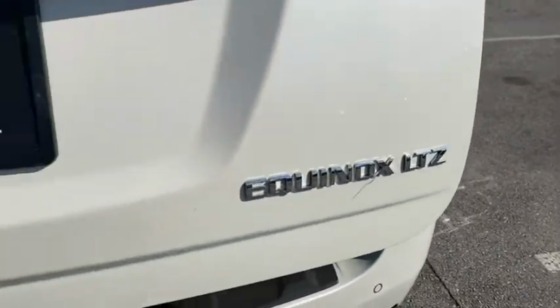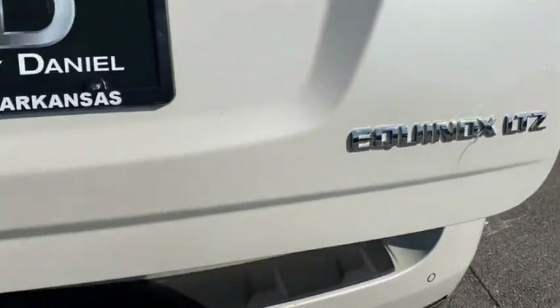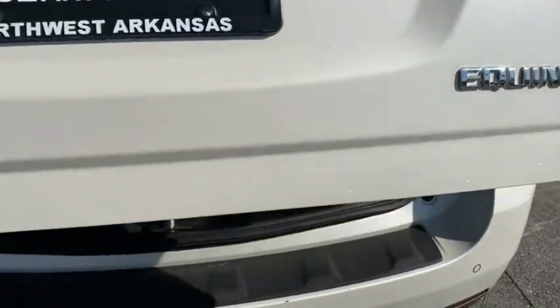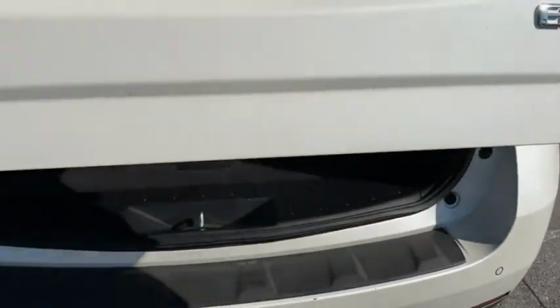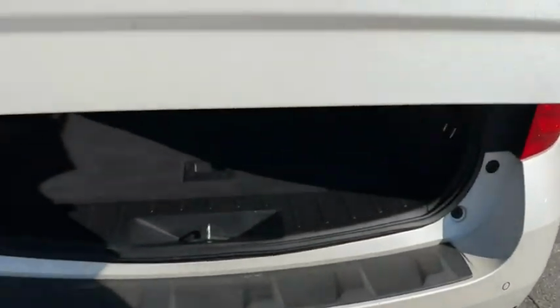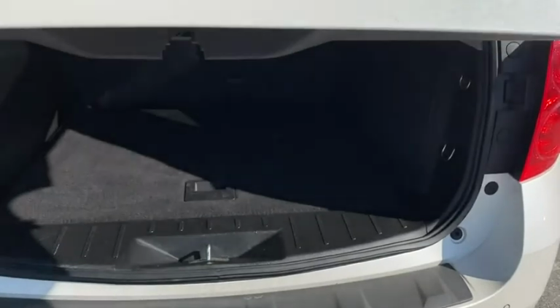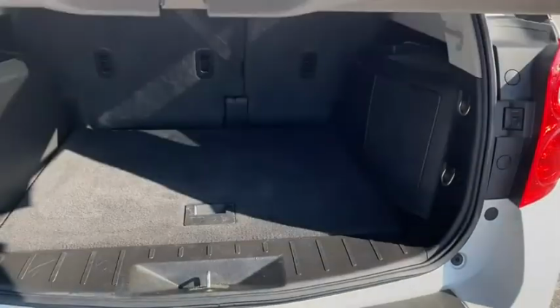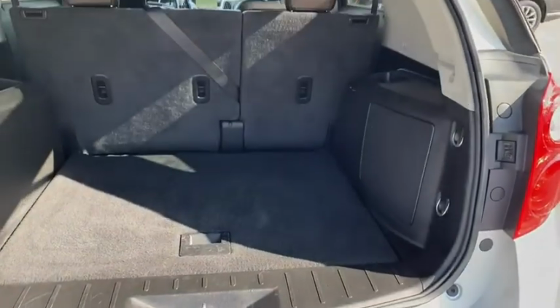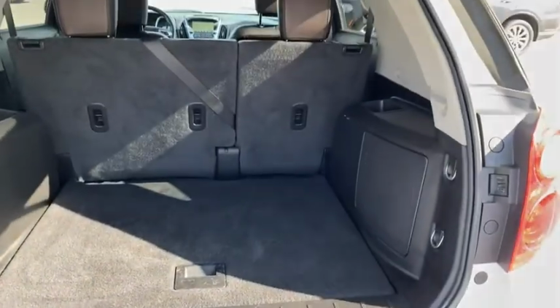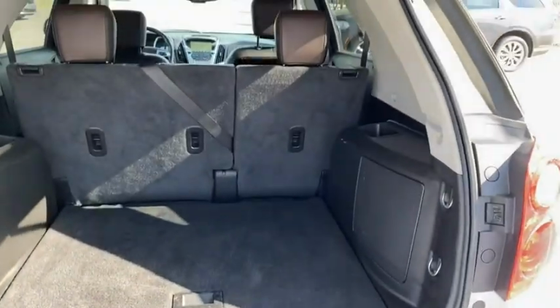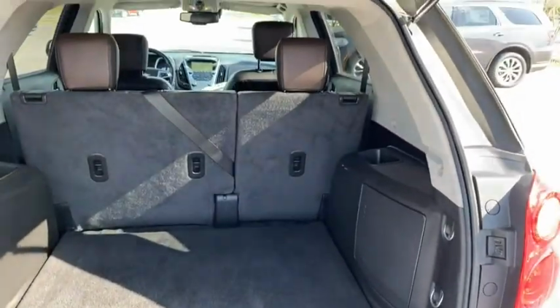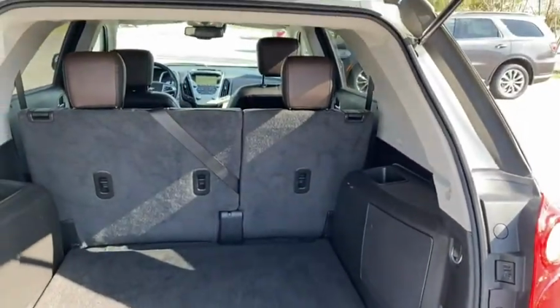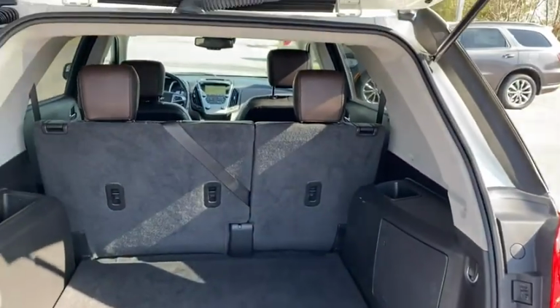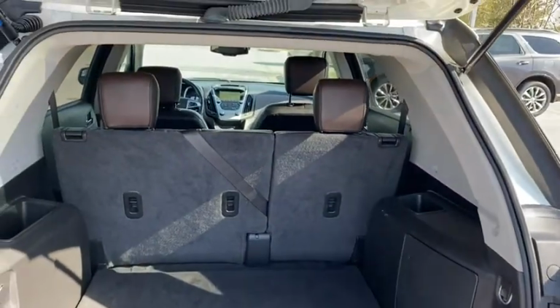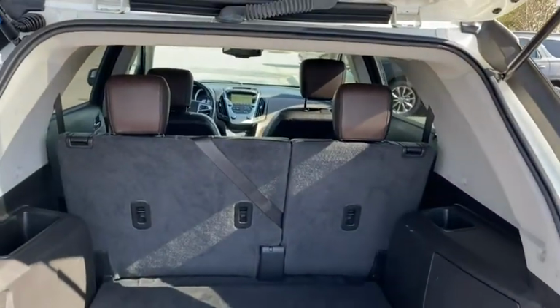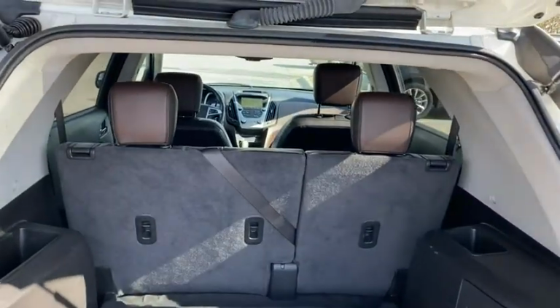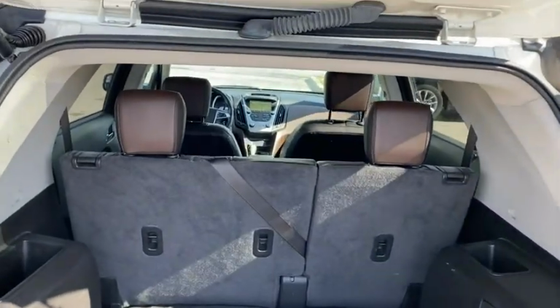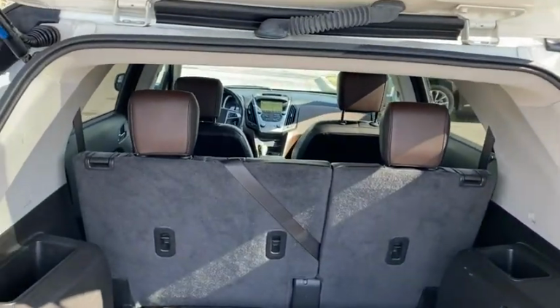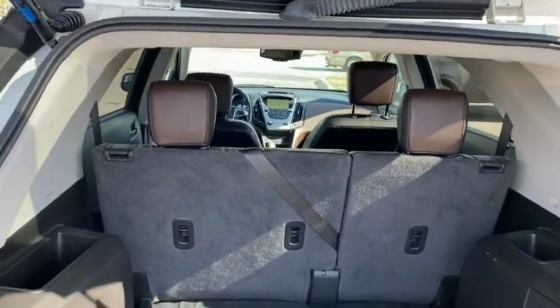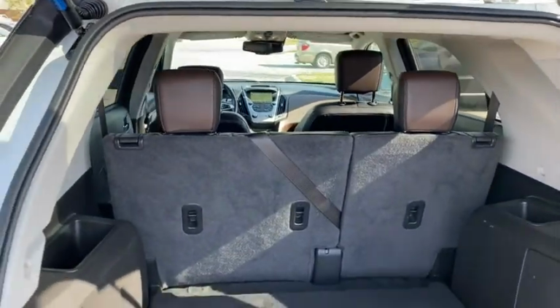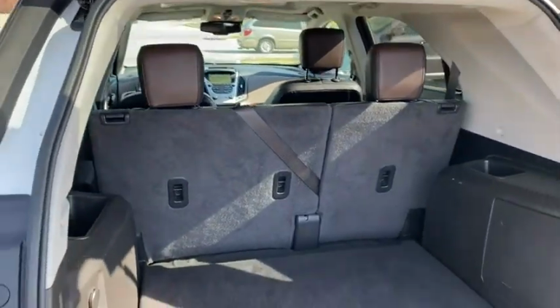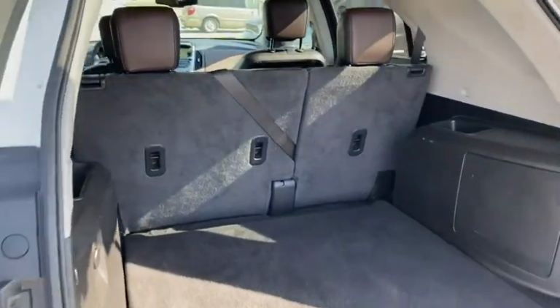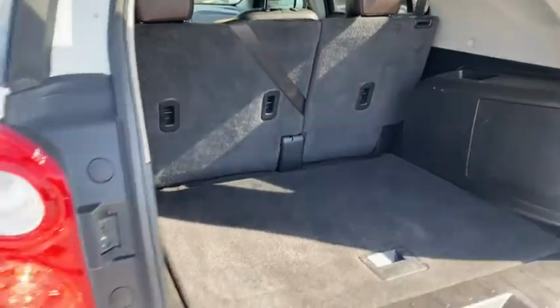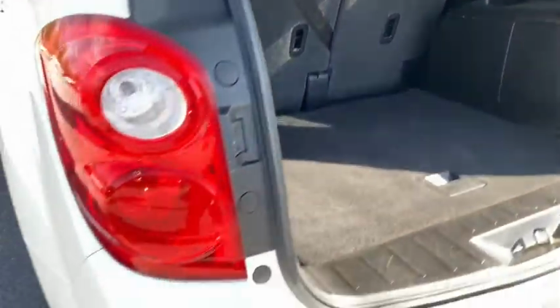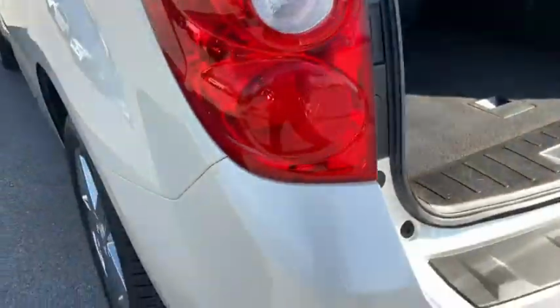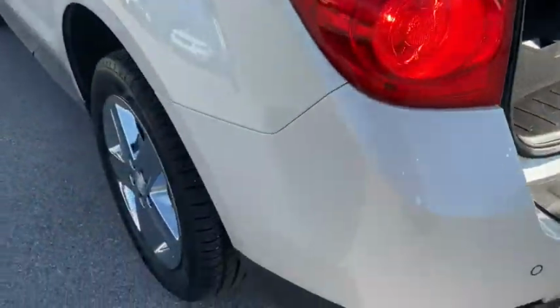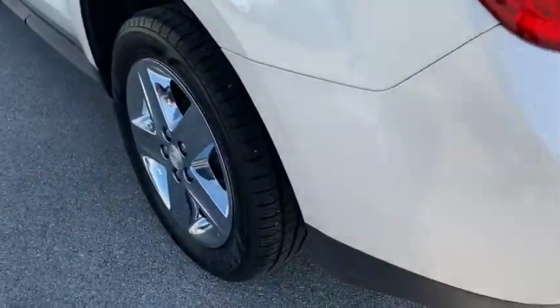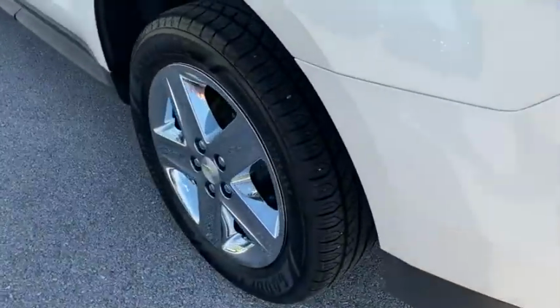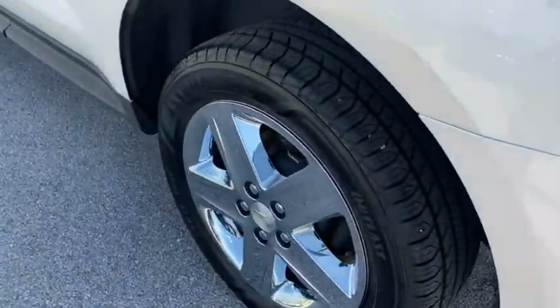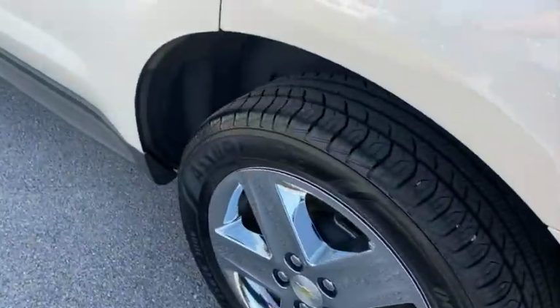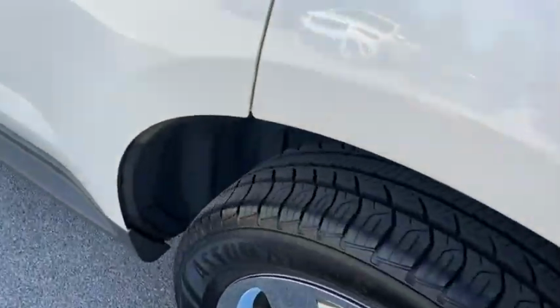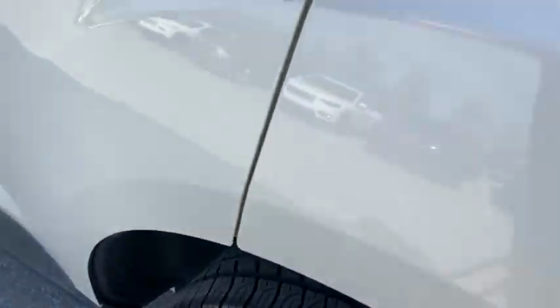Remote engine start, traction control, power passenger seat, dual airbags, alloy wheels, power steering, four-wheel disc brakes, universal garage door opener.